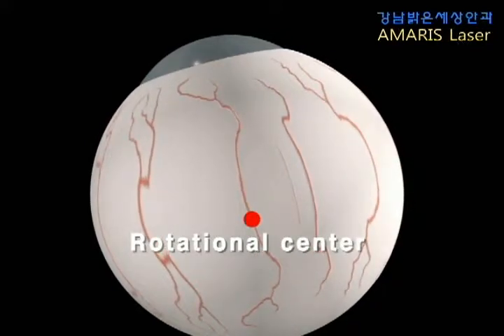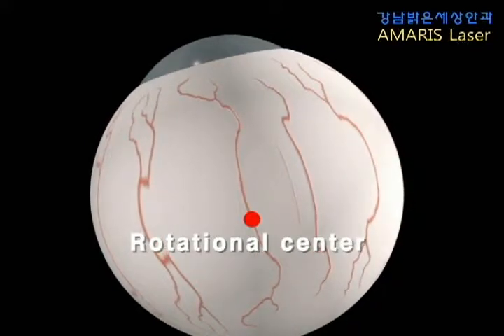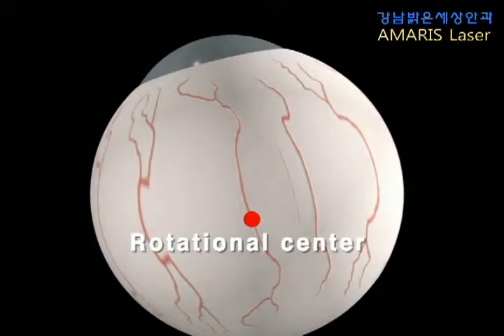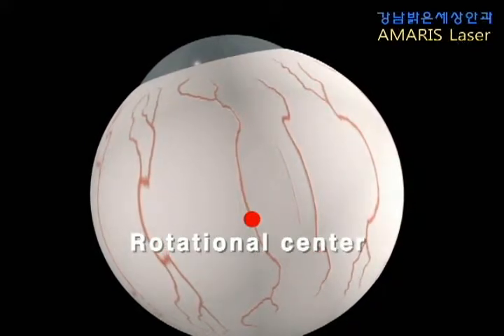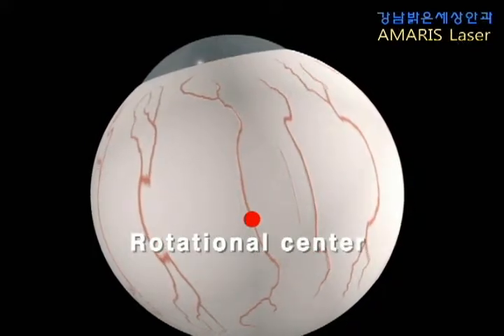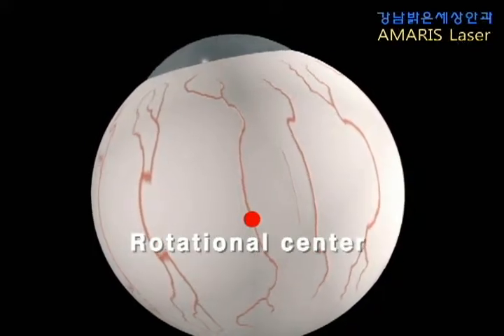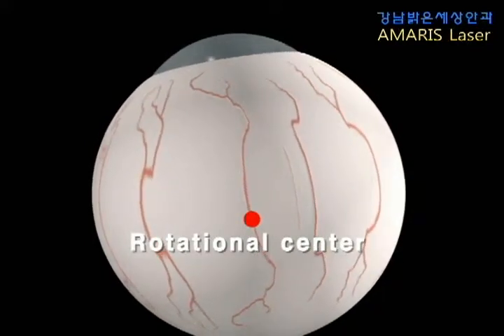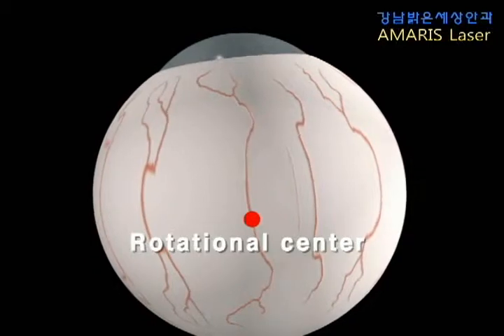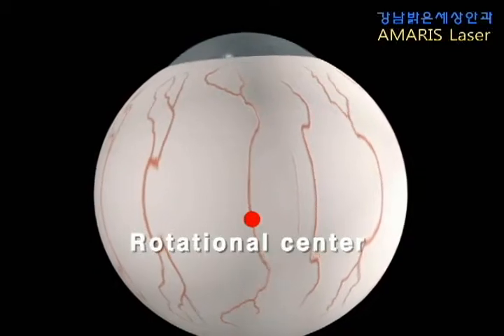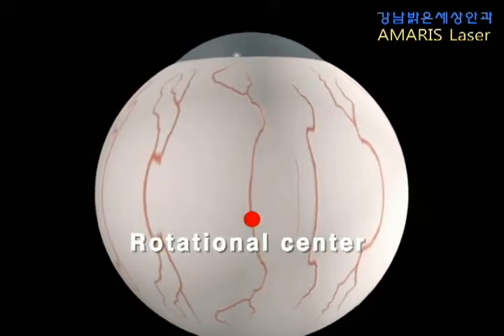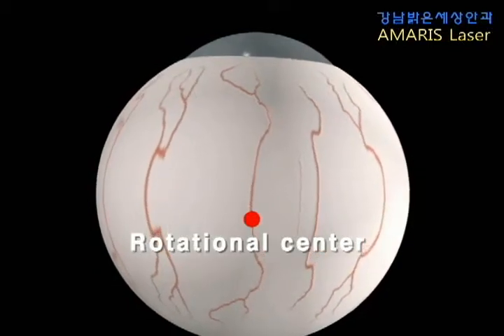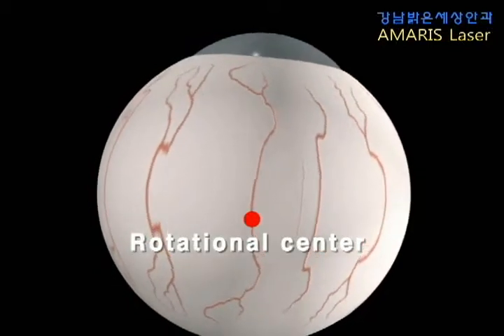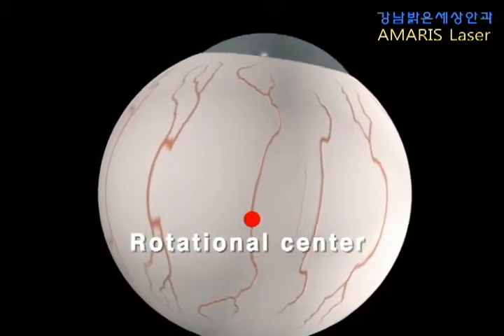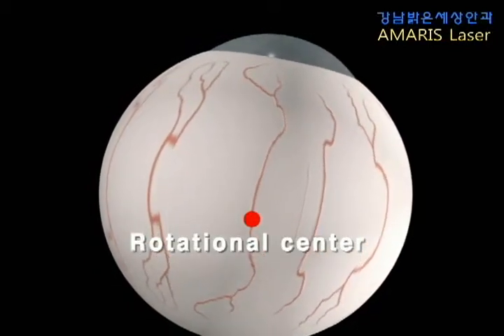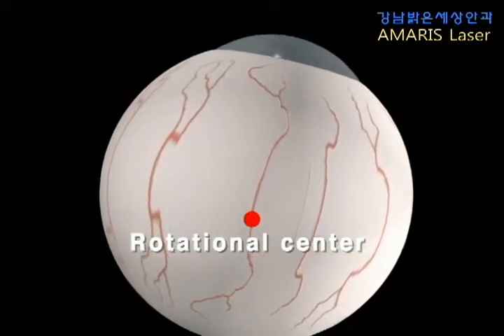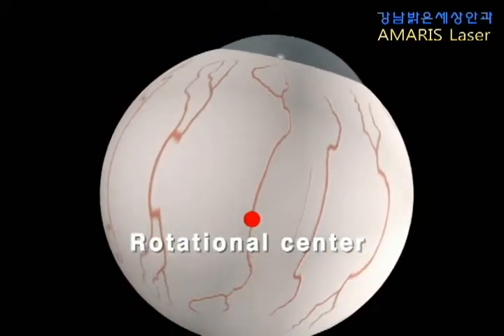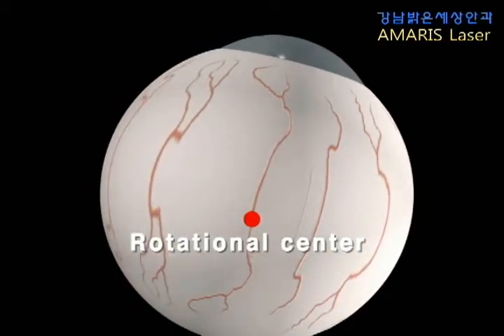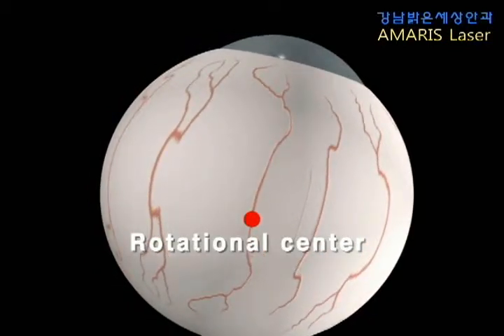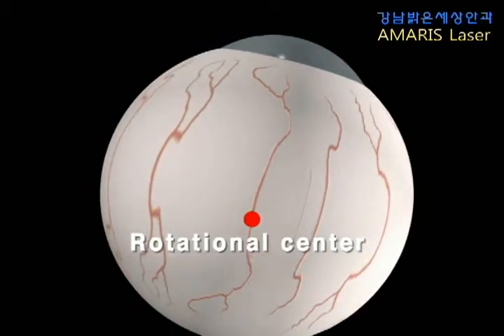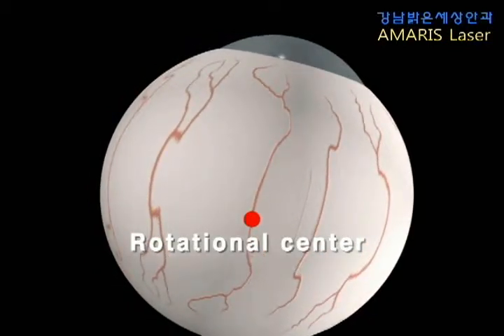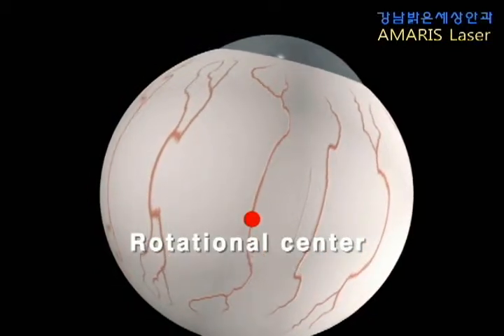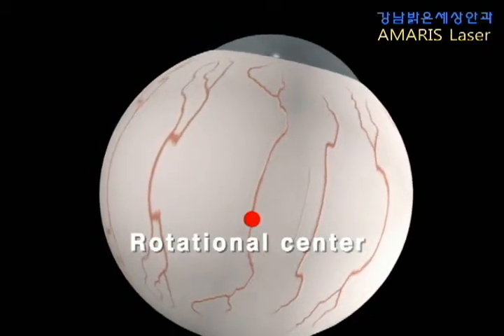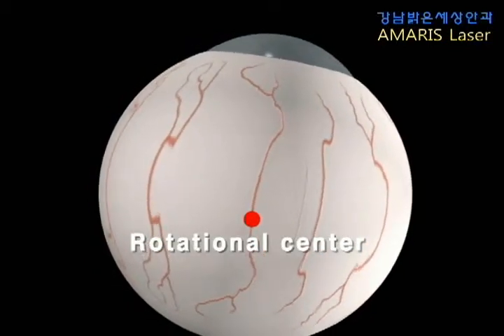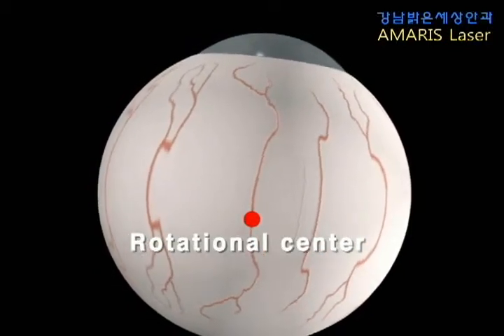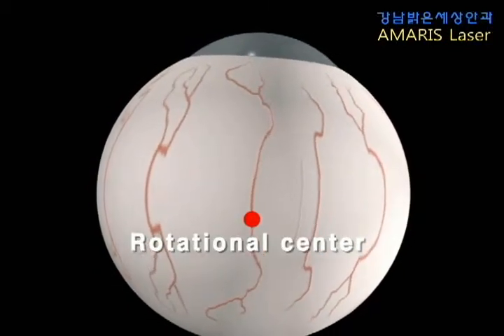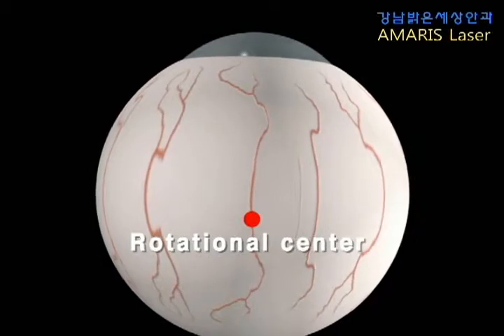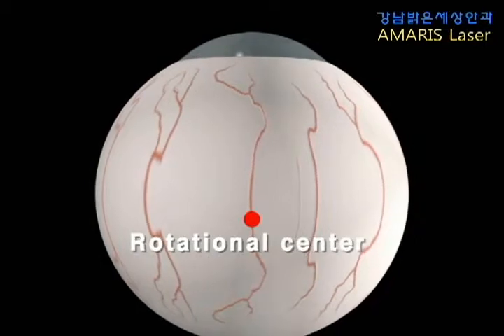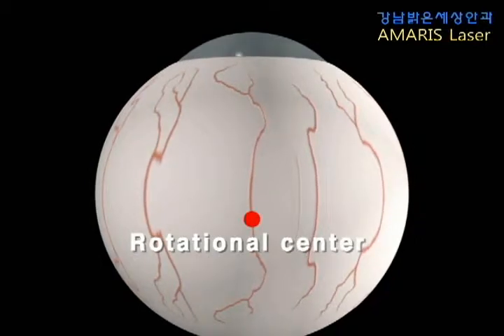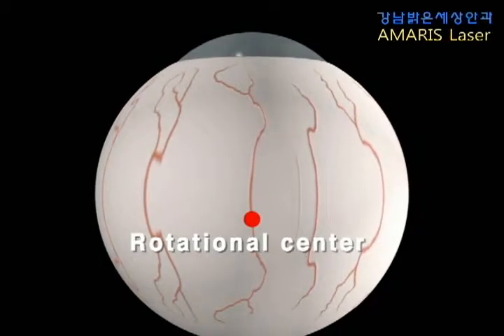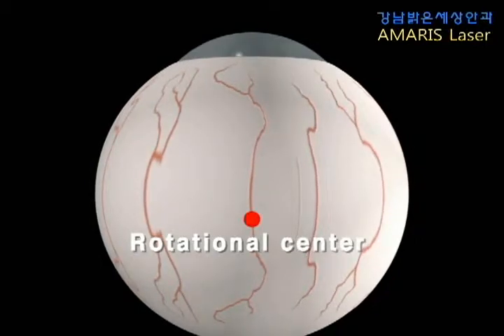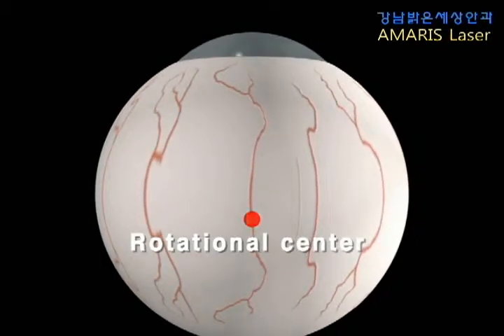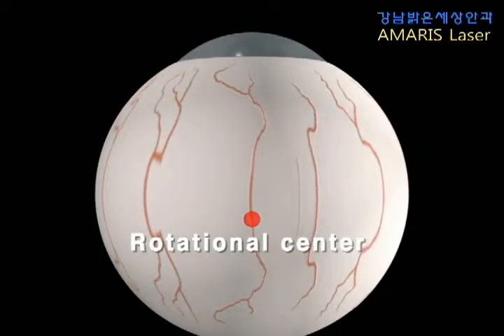In a process new to refractive surgery, the Schwint Amaris eye tracker balances all those eye-rolling displacements in the third and fourth dimension.